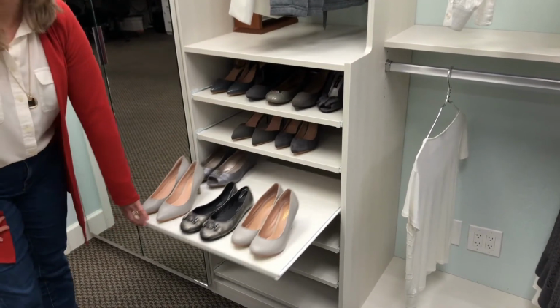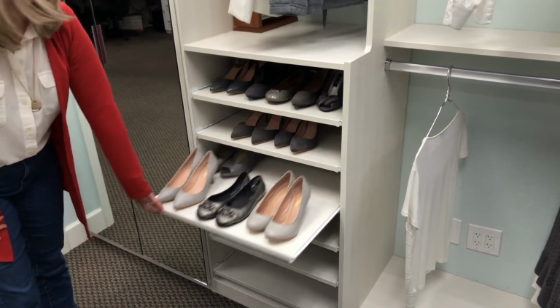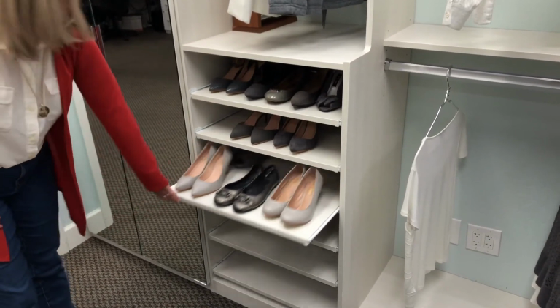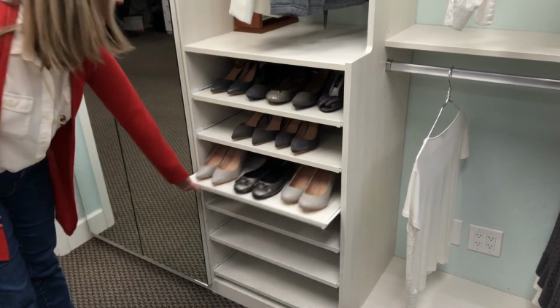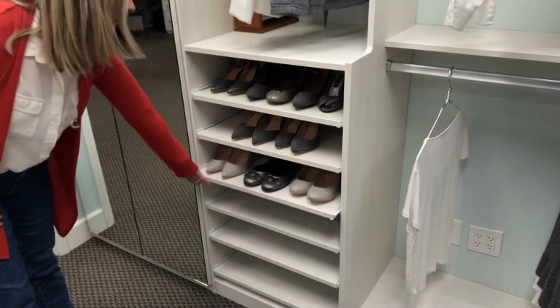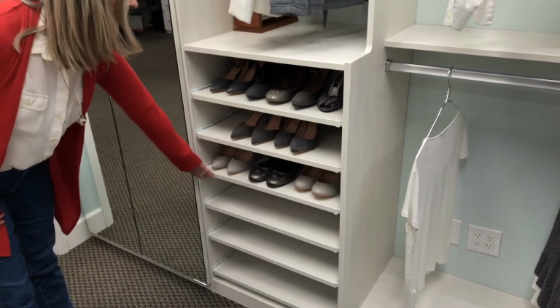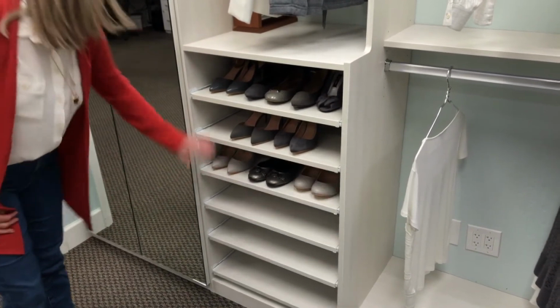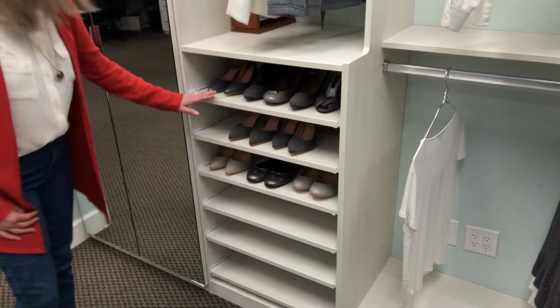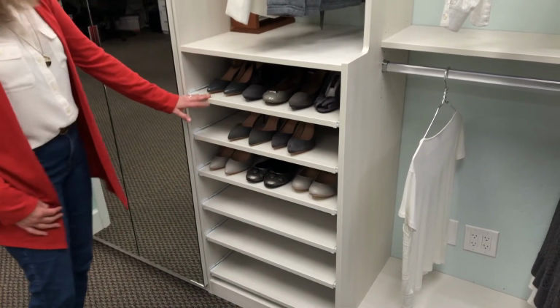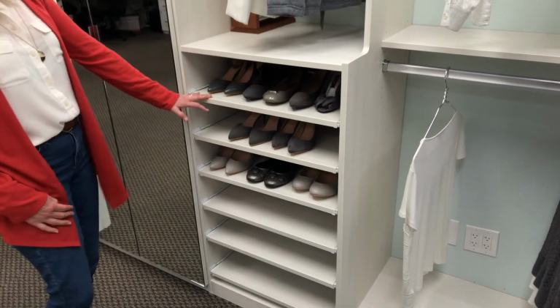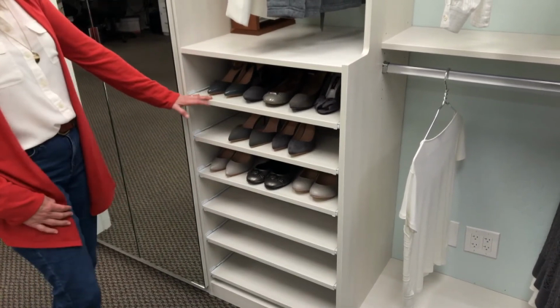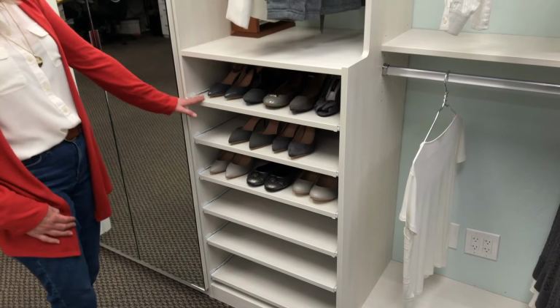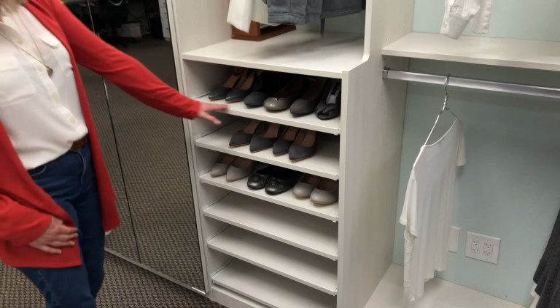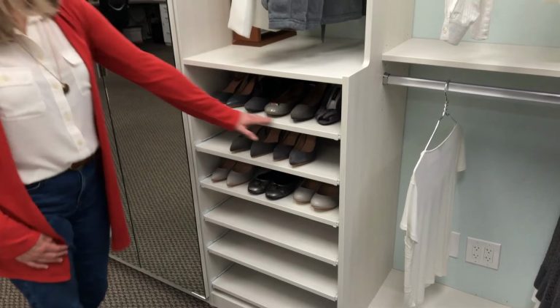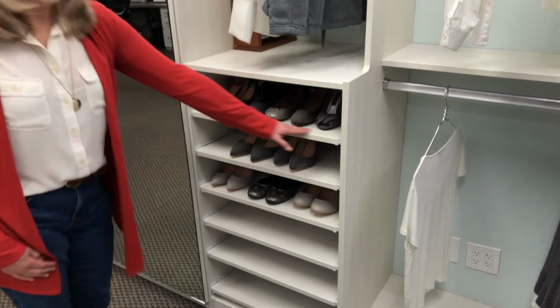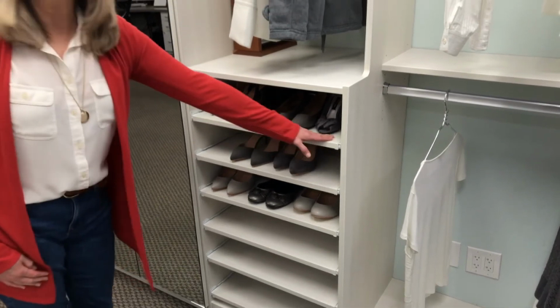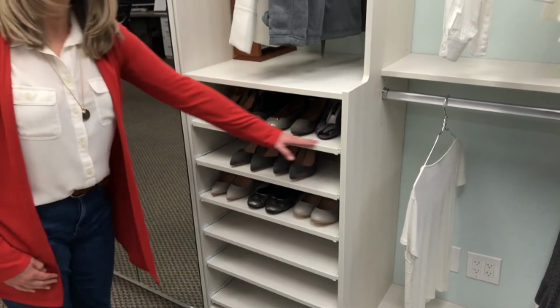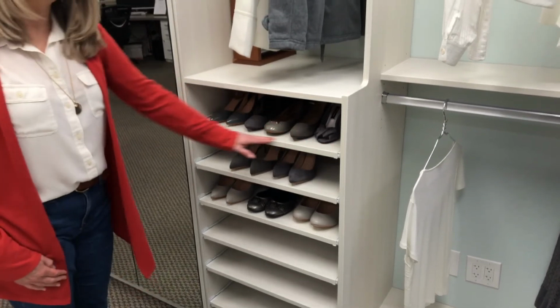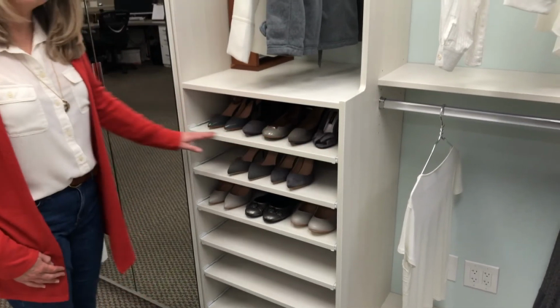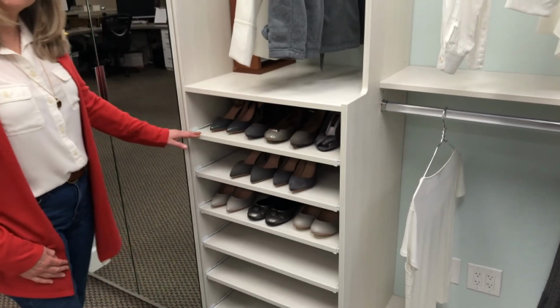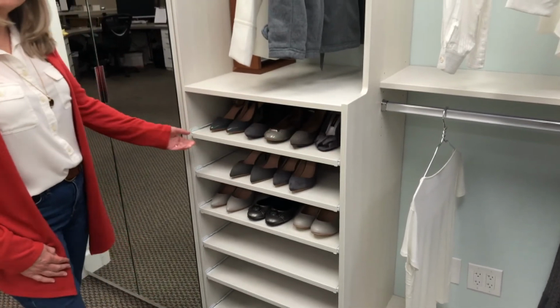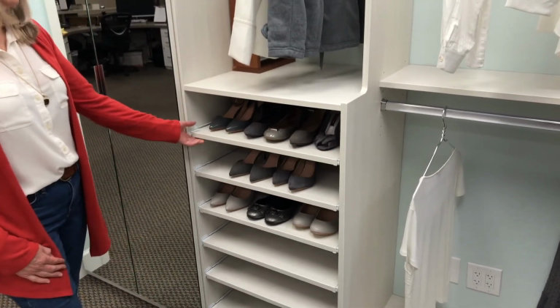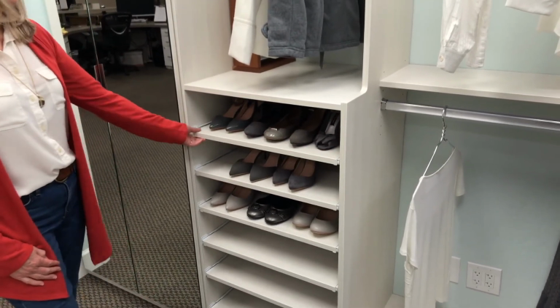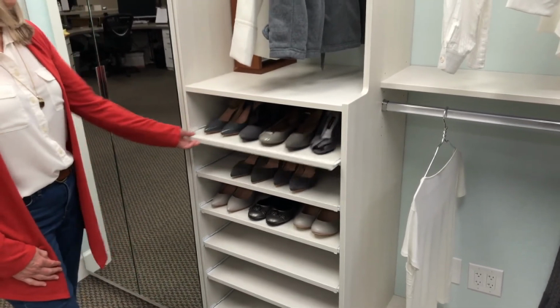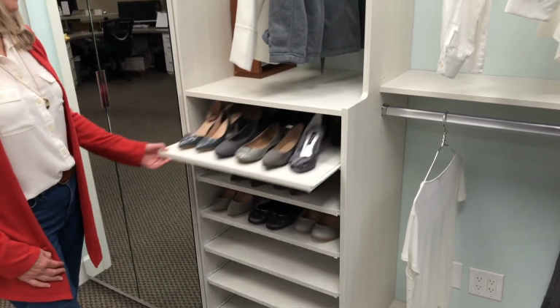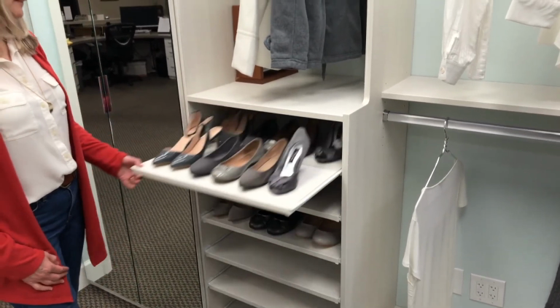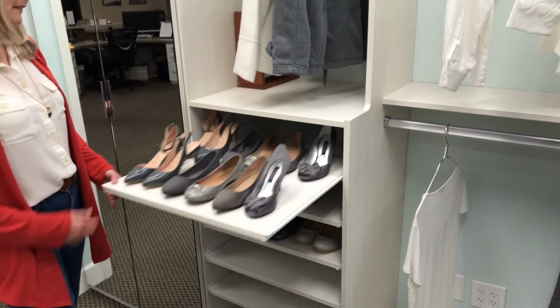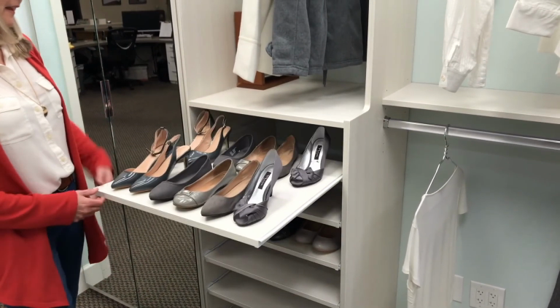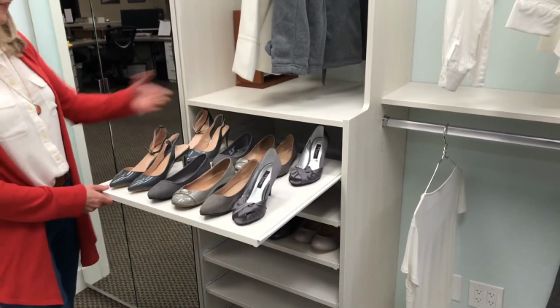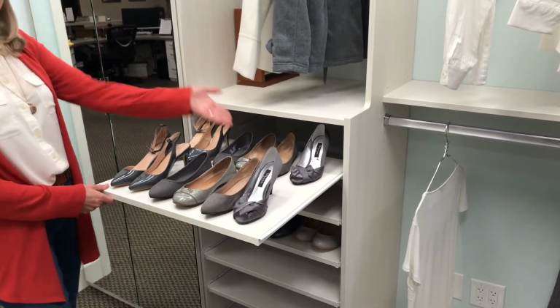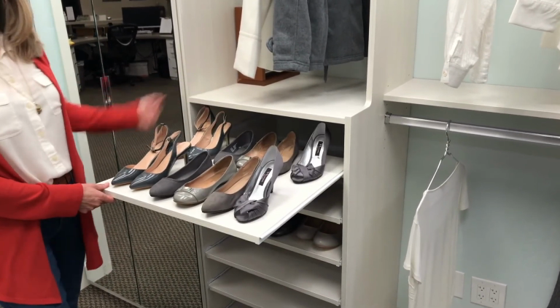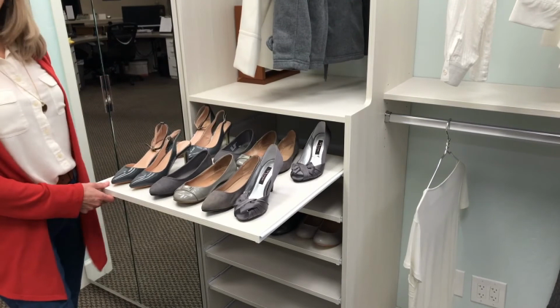Or you can arrange your shoes this way, where we've got six individual shoes across the top and their mates are behind.